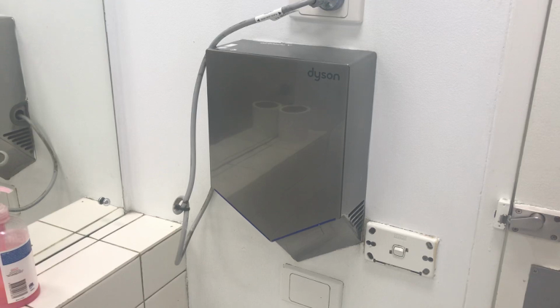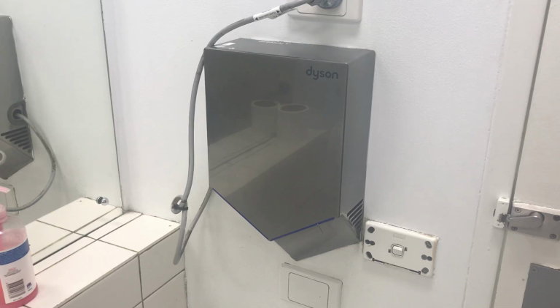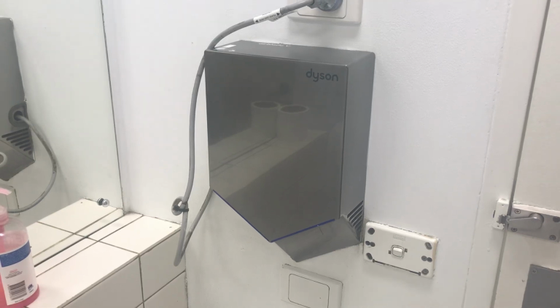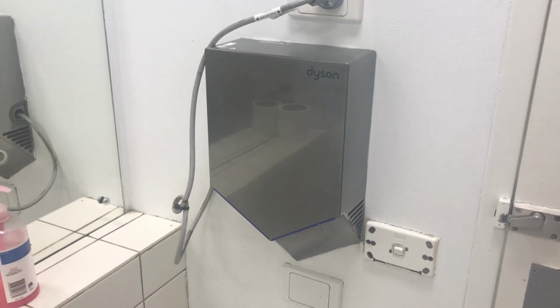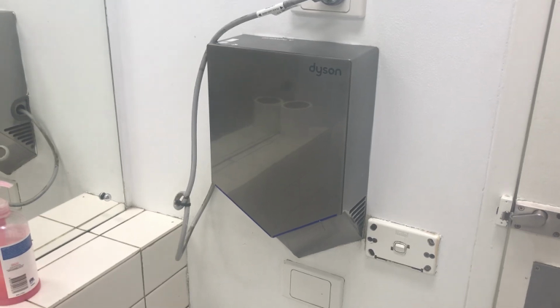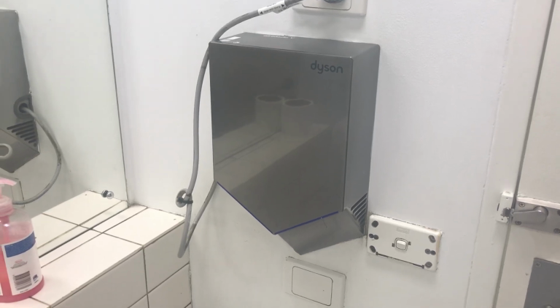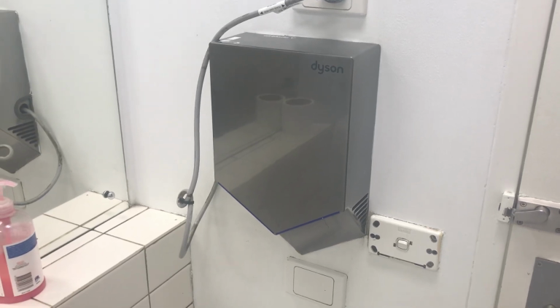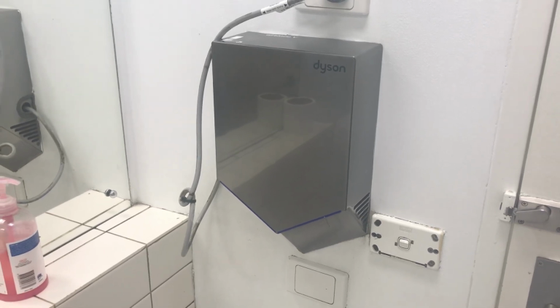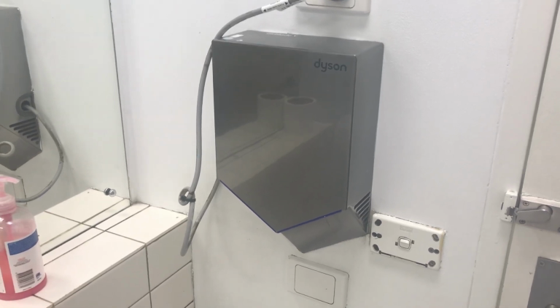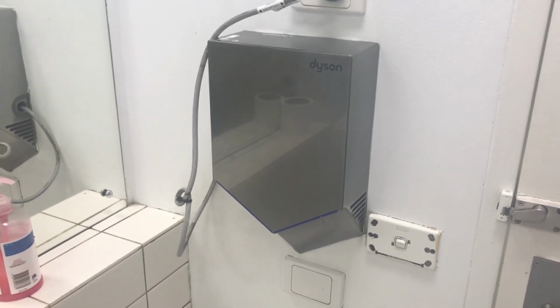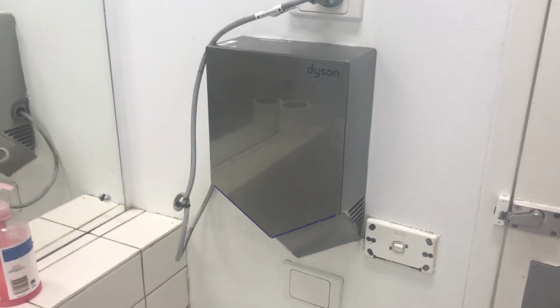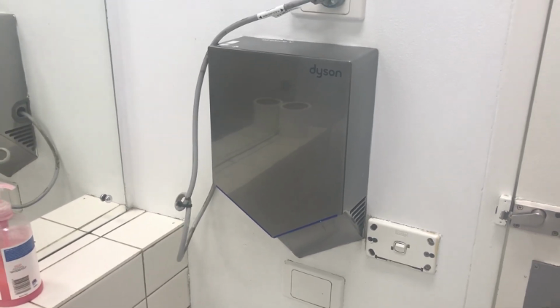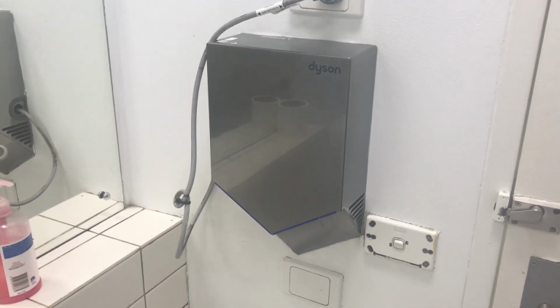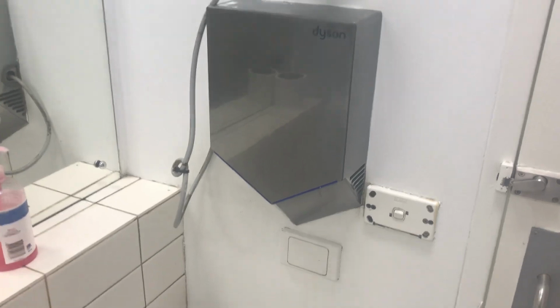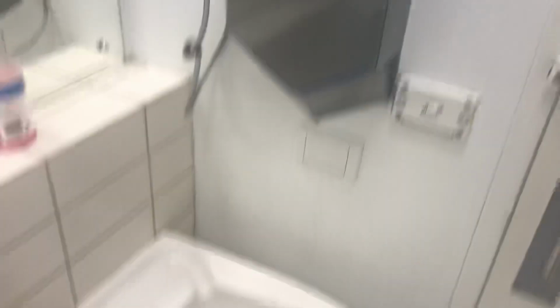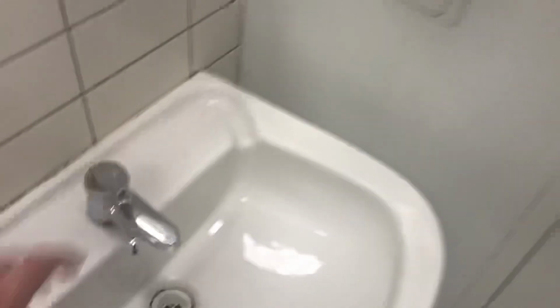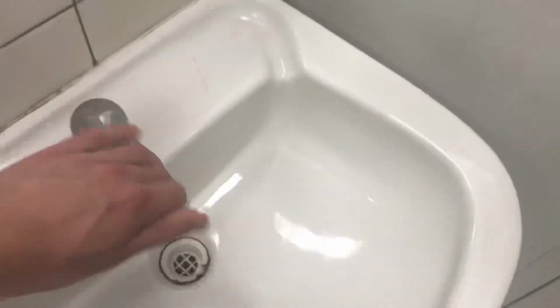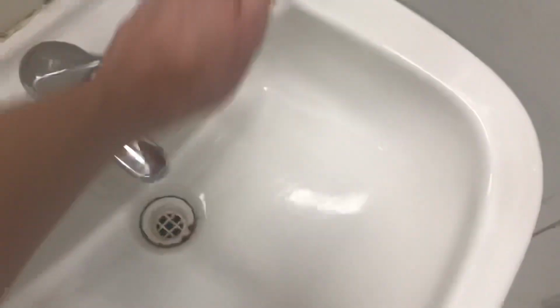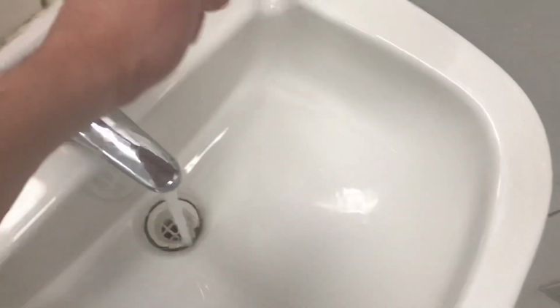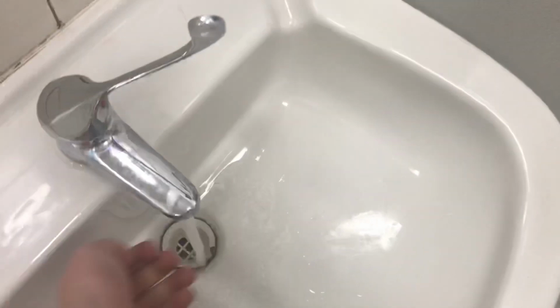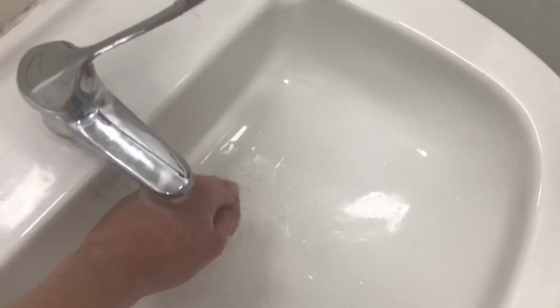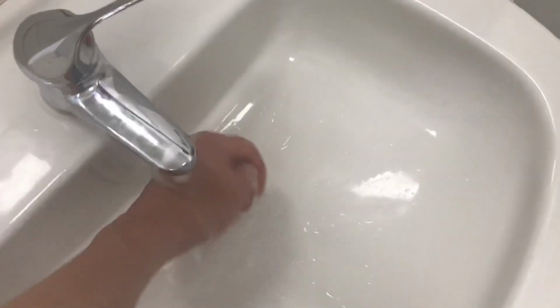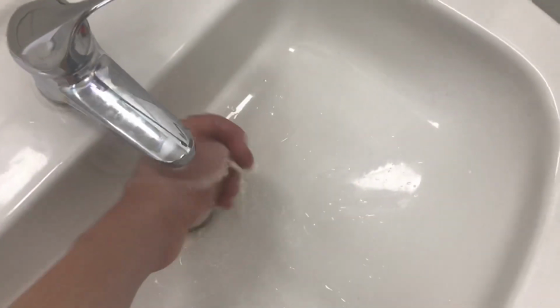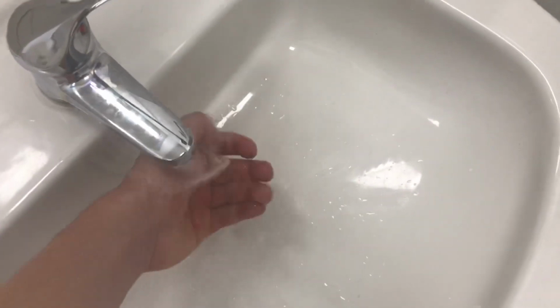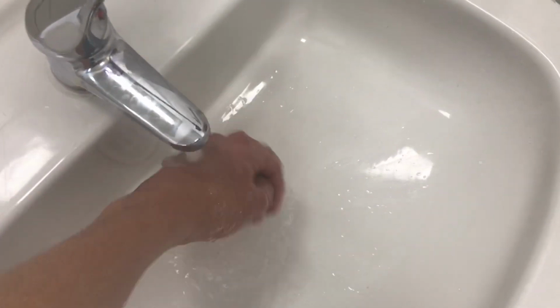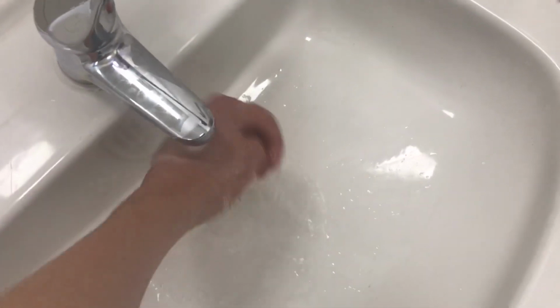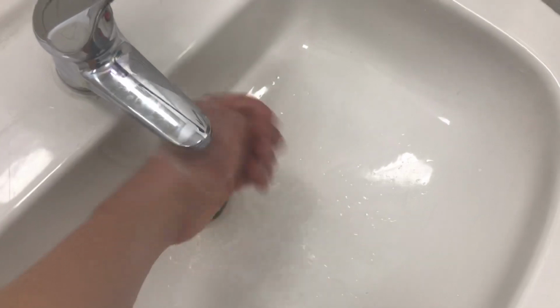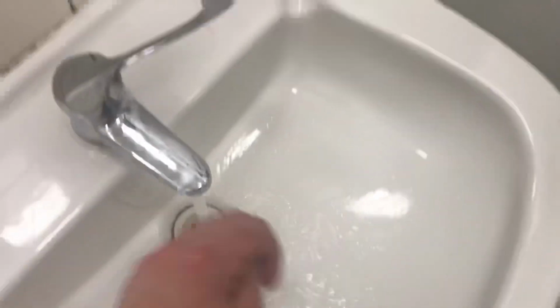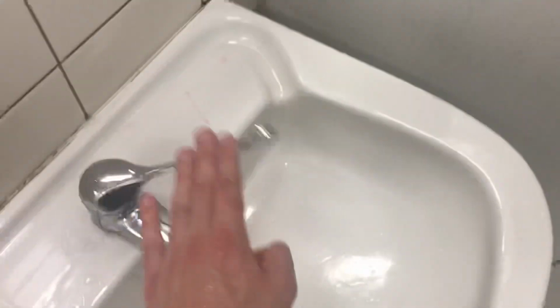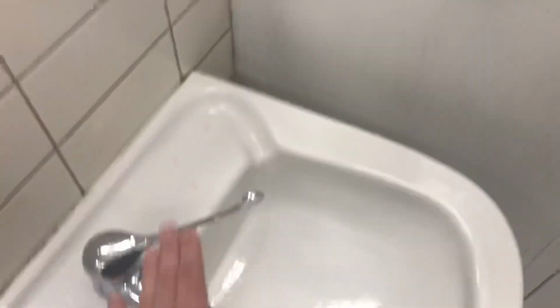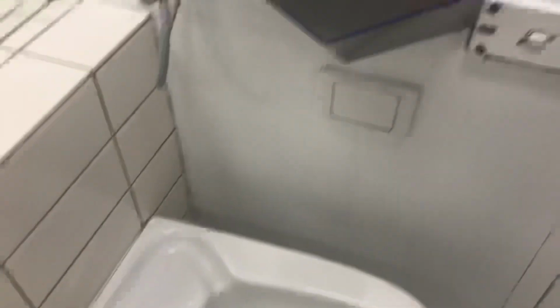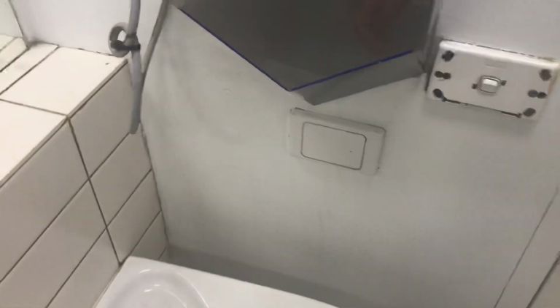Hey everyone. Today we have a Dyson Airblade V hand dryer, as you can see. So let's set it out. Here we go.